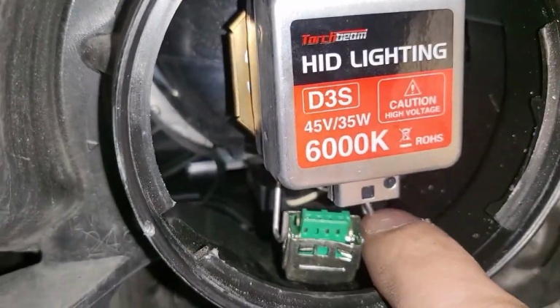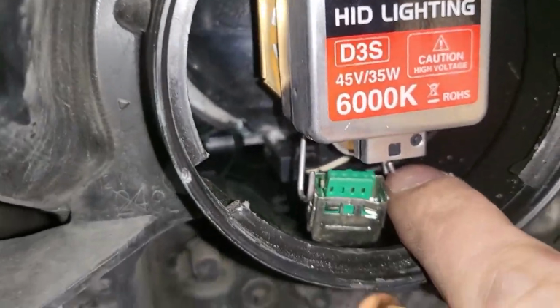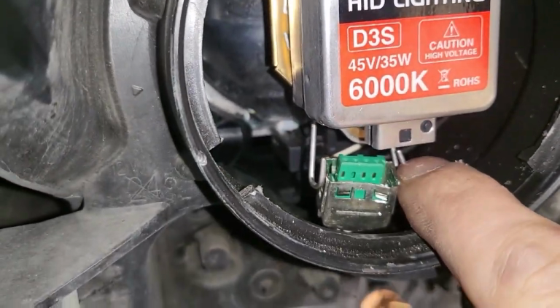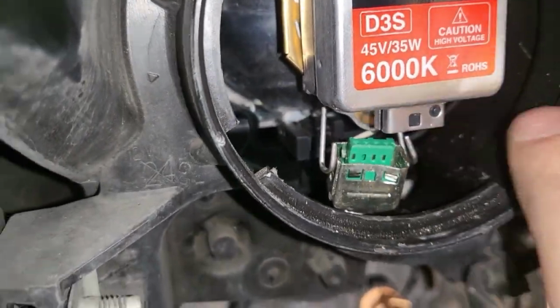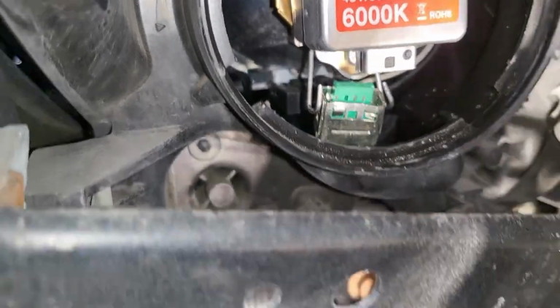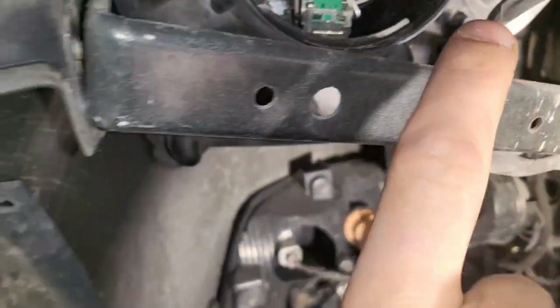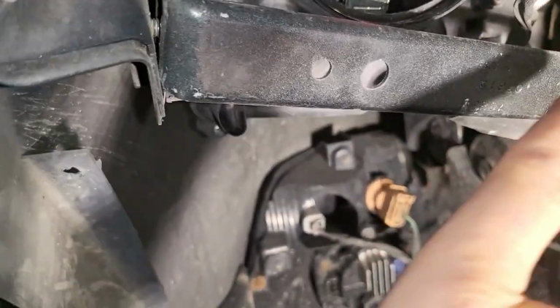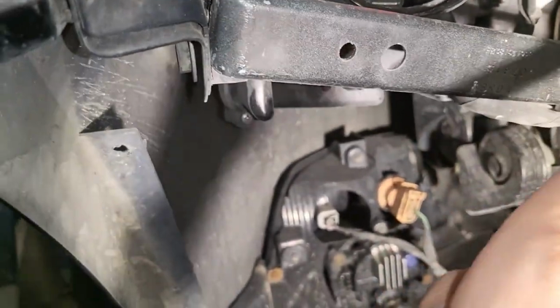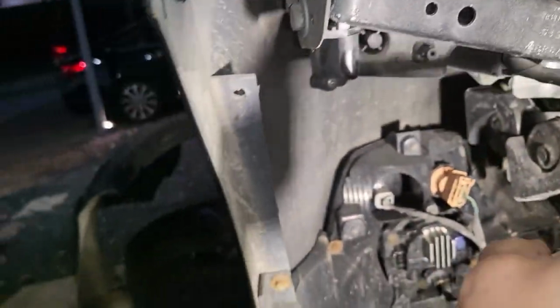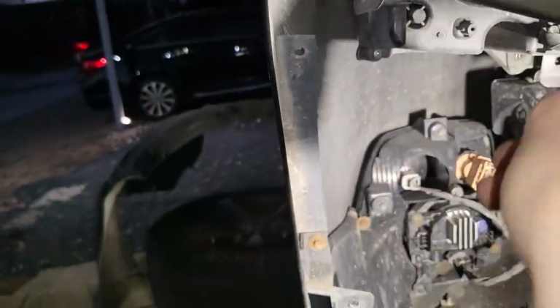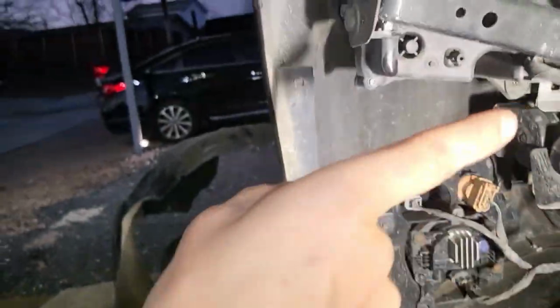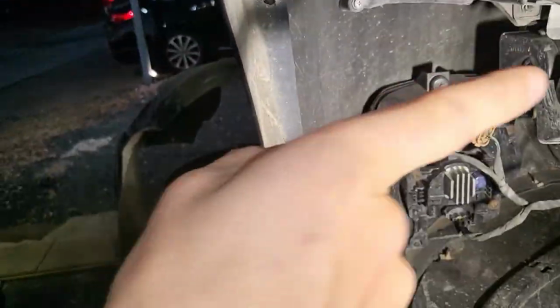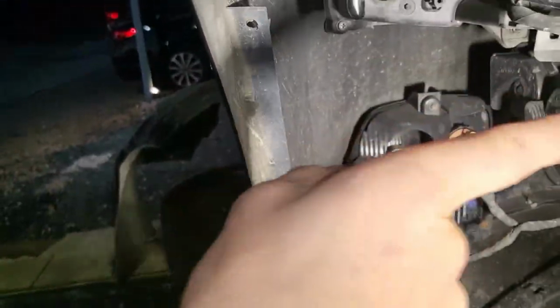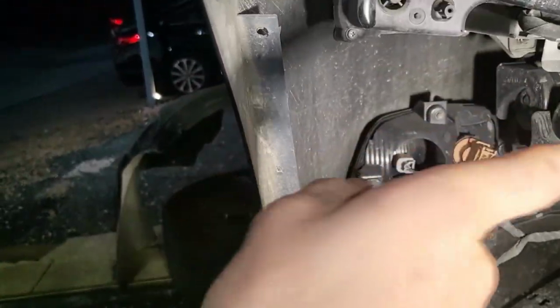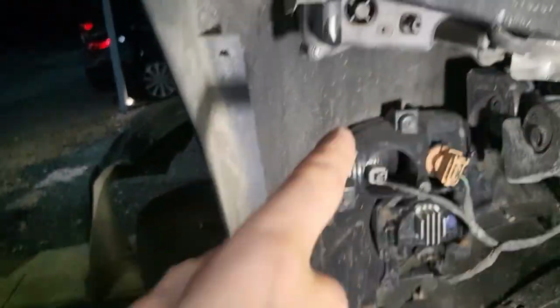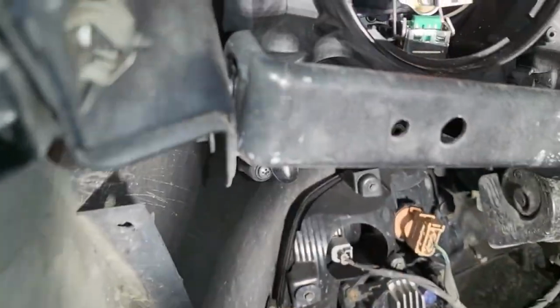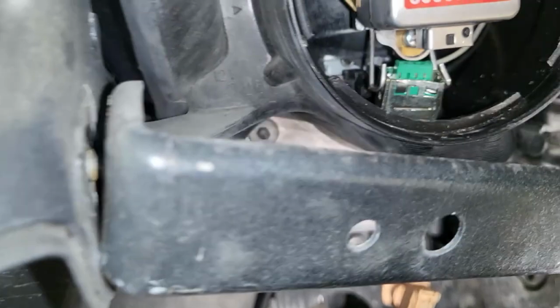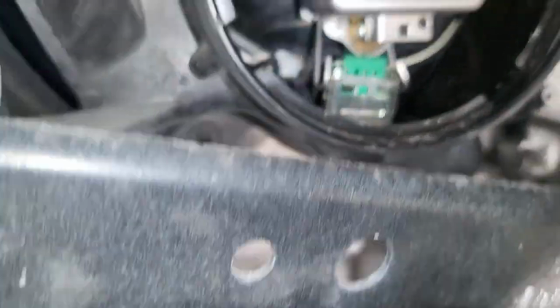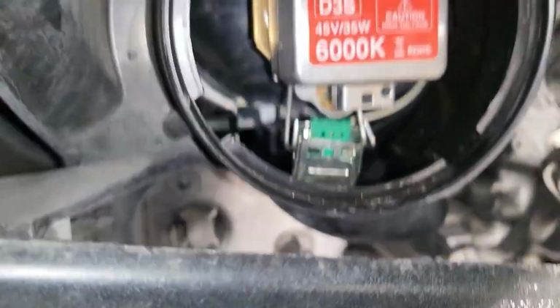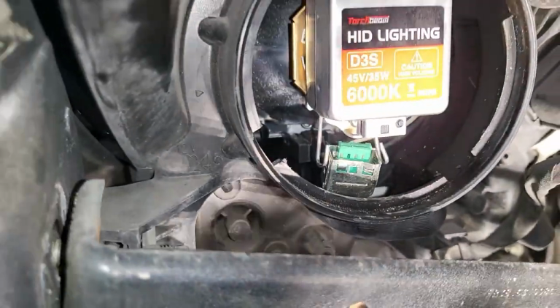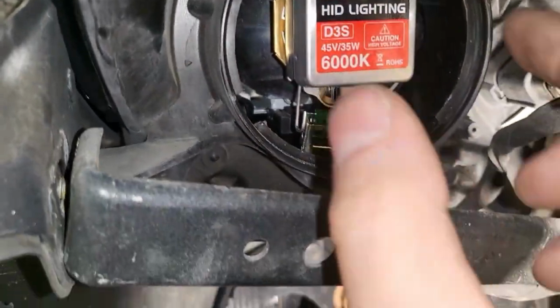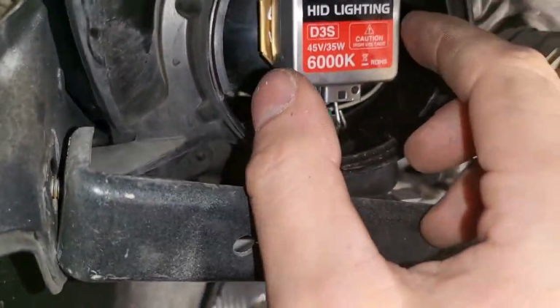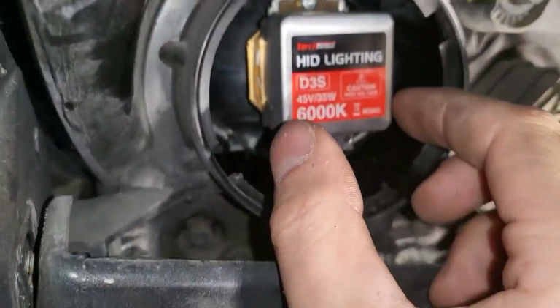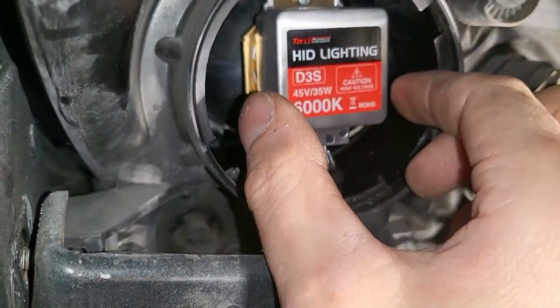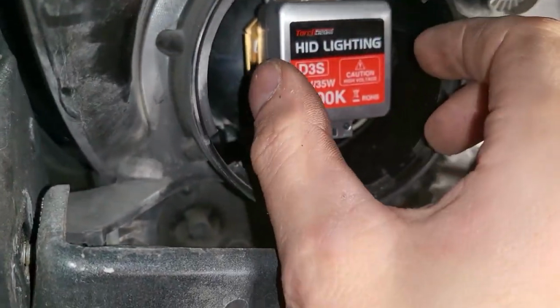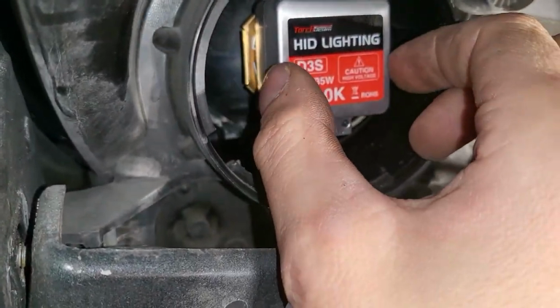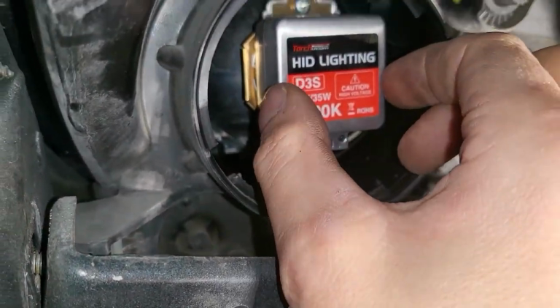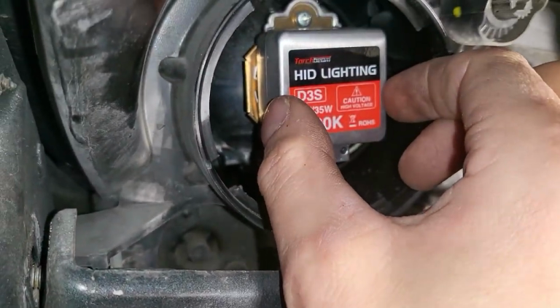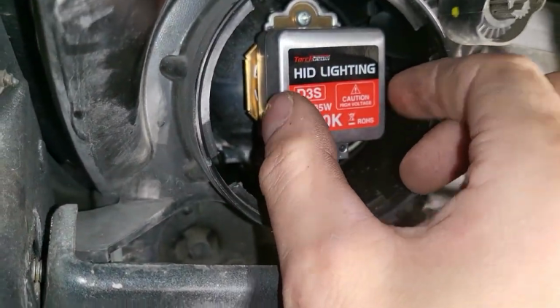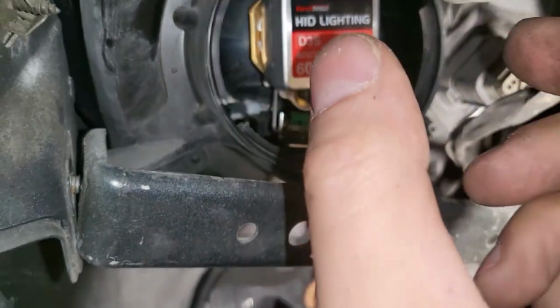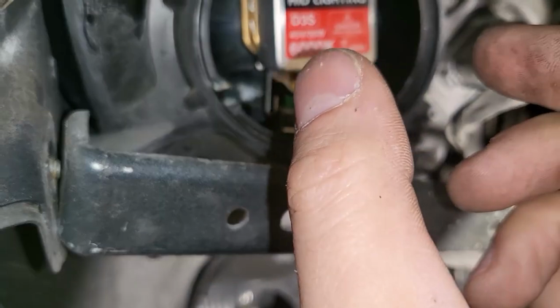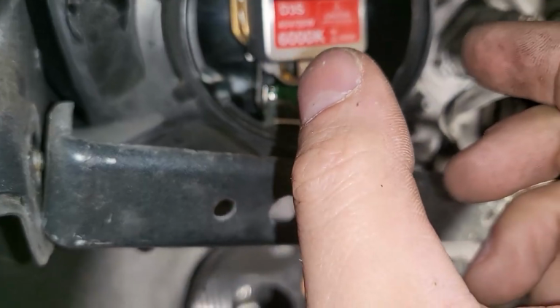You're gonna take this clip and push it that way, like that. This light will then be completely loose. There's no screws, there's nothing you need to touch. You're just gonna pull that straight out.